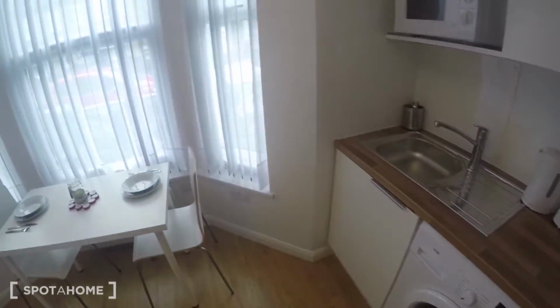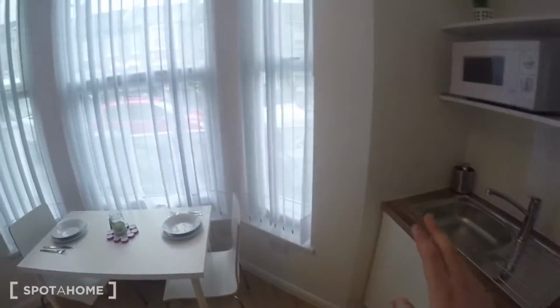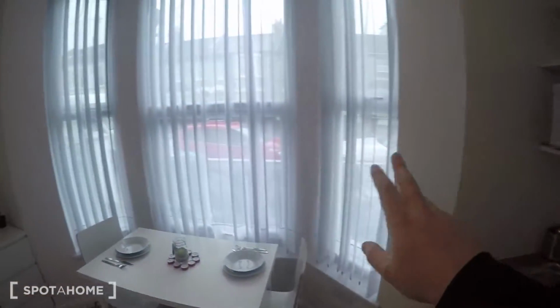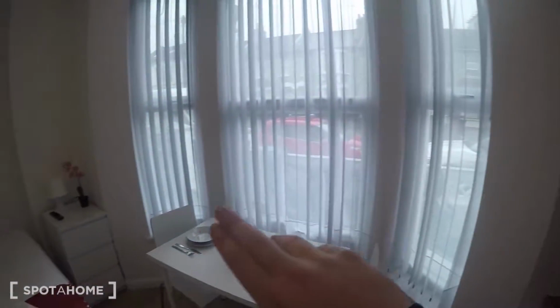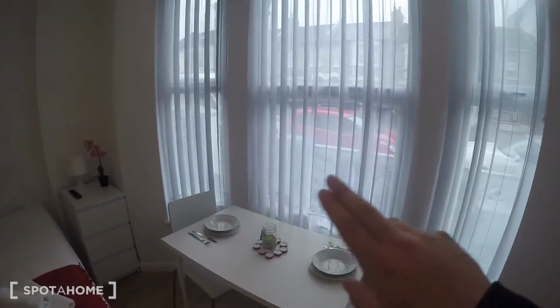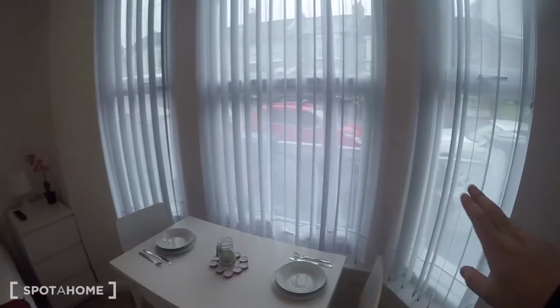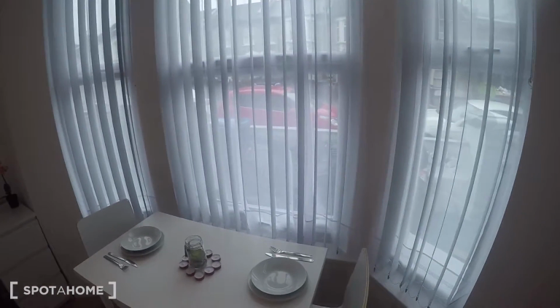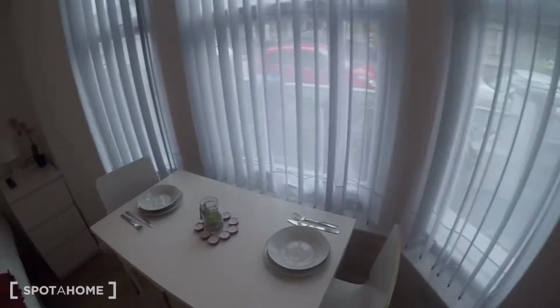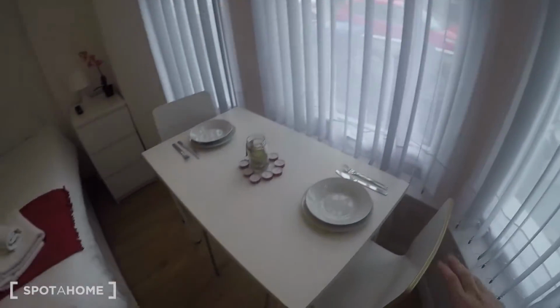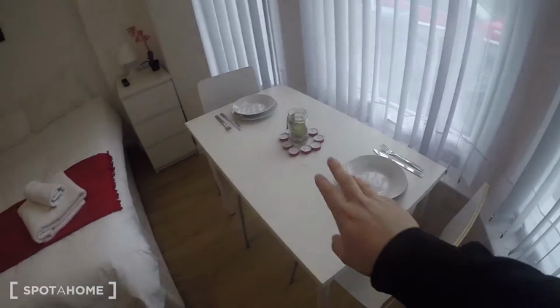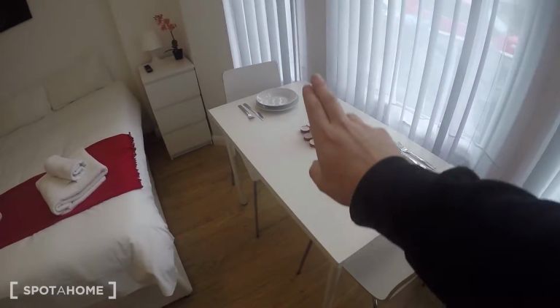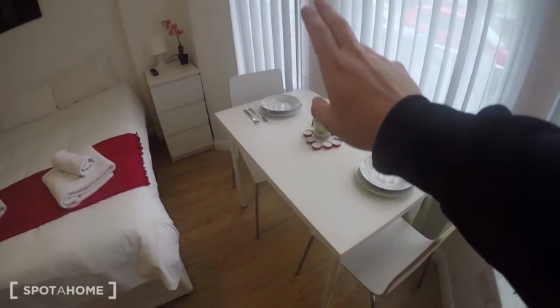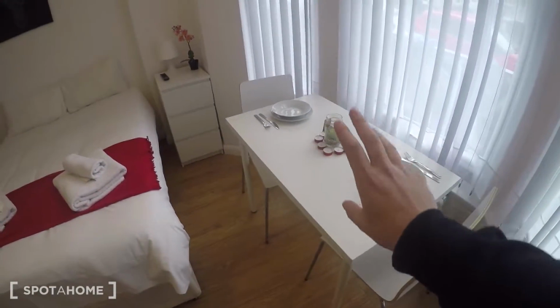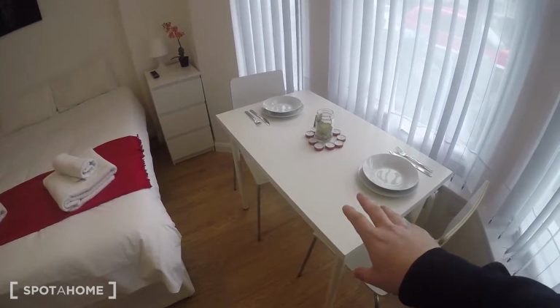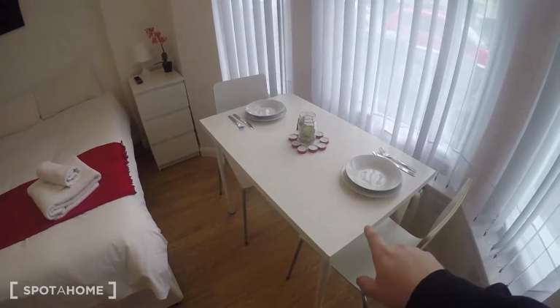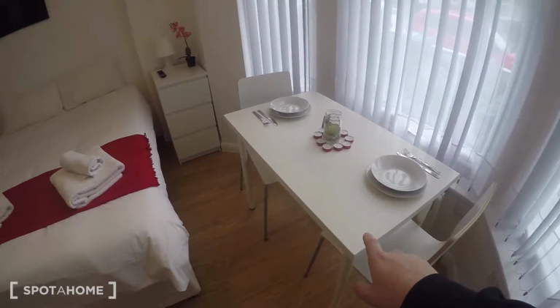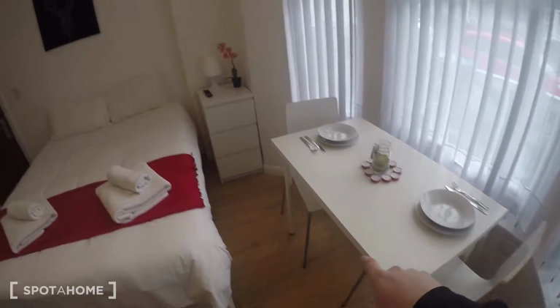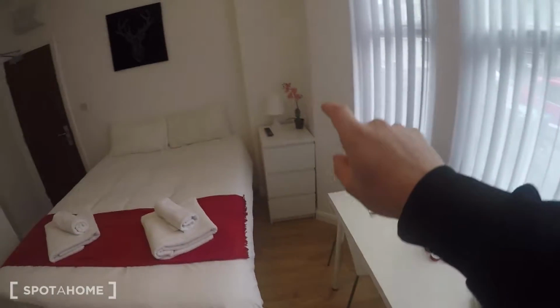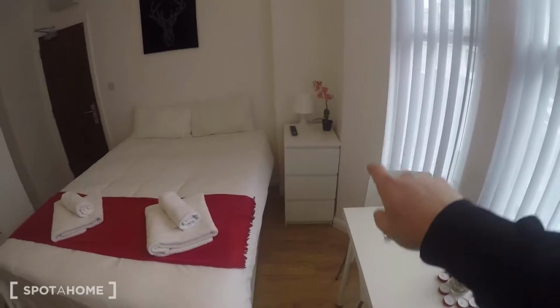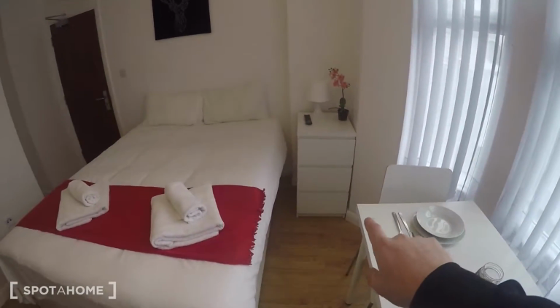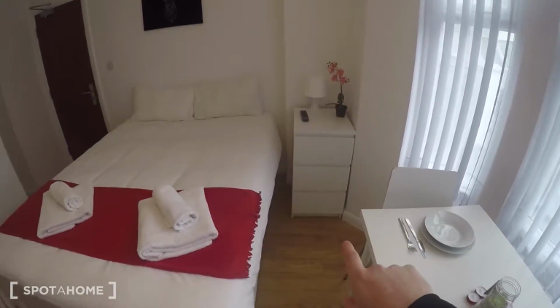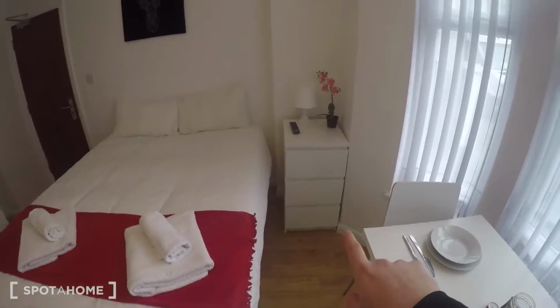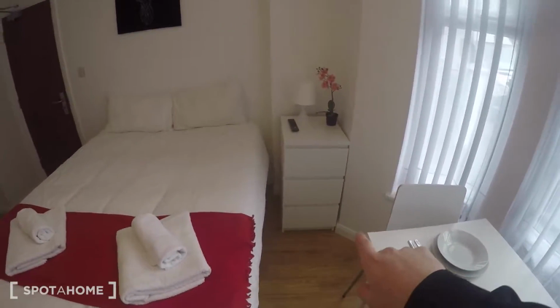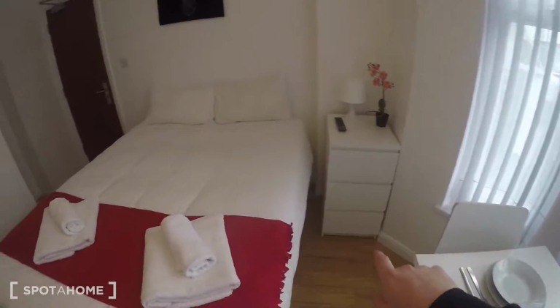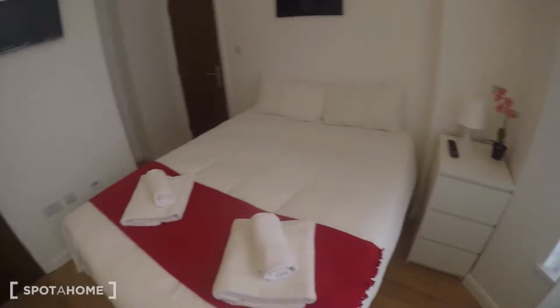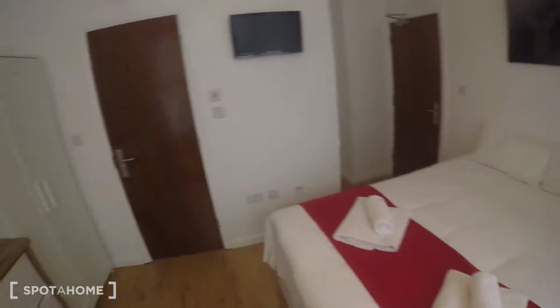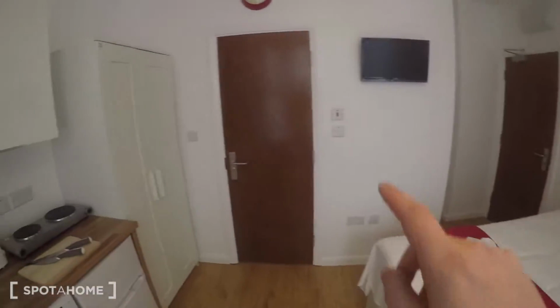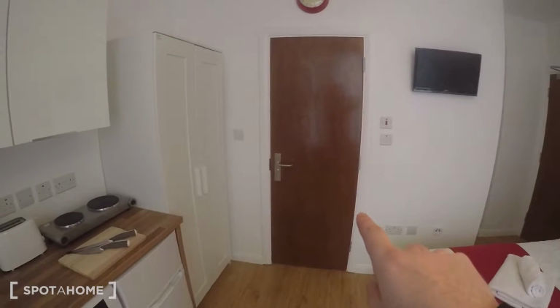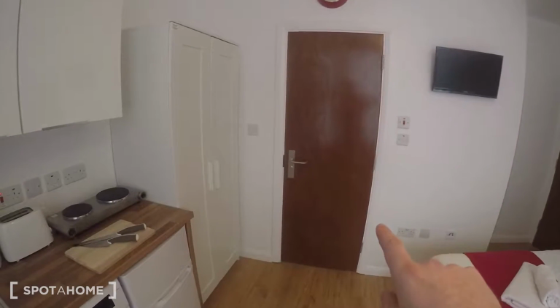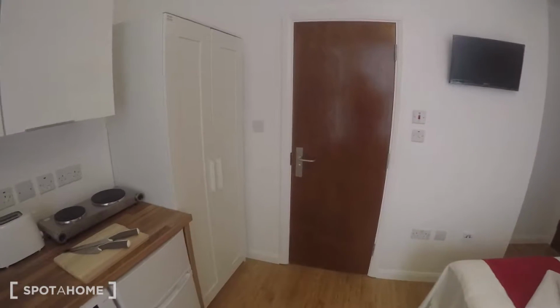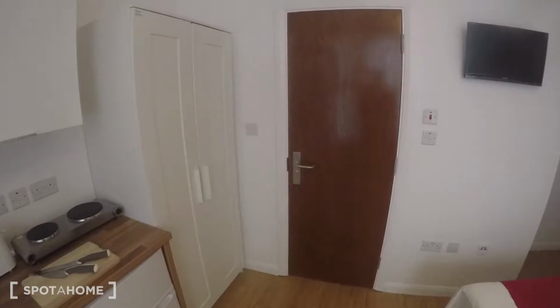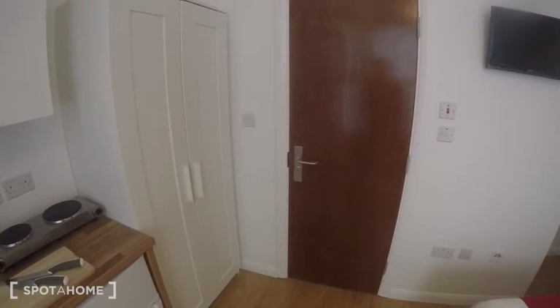These windows look out onto the street. There's a dining table, two chairs, a bedside table, chest of drawers, and just in there is the bathroom.